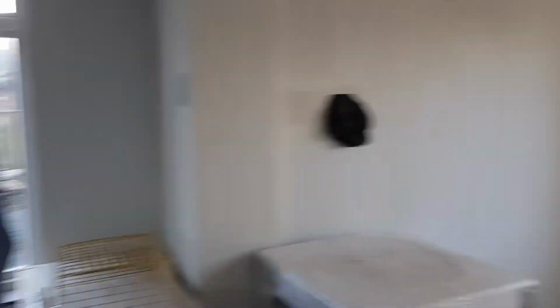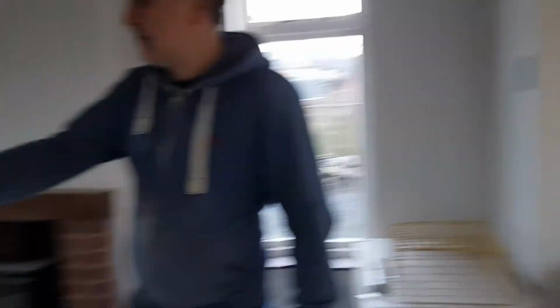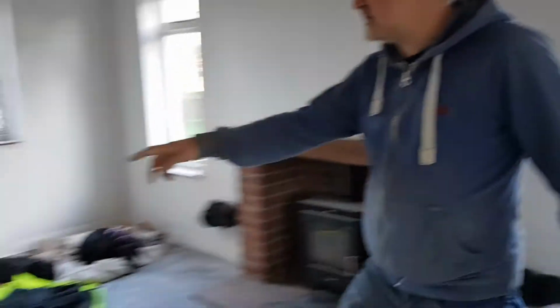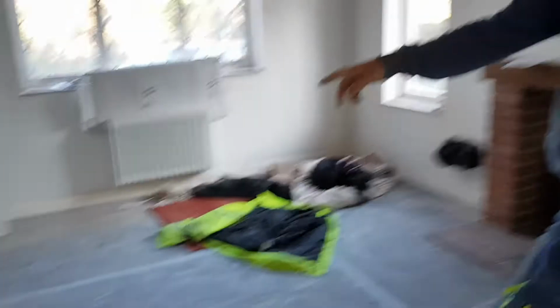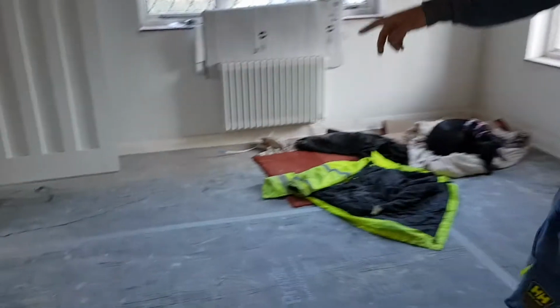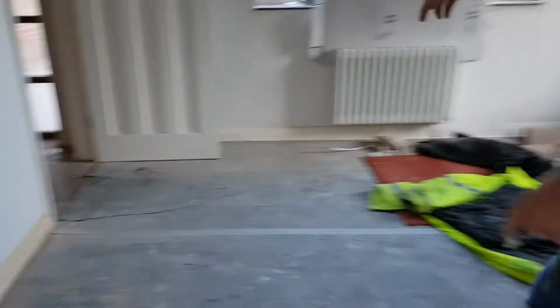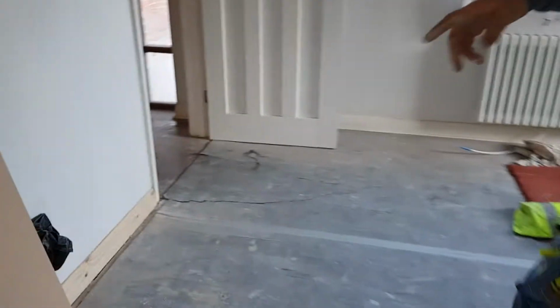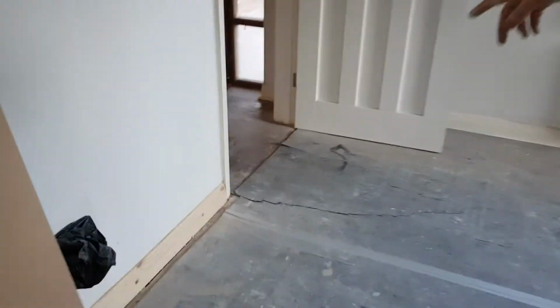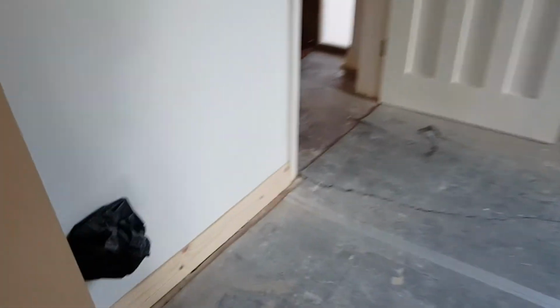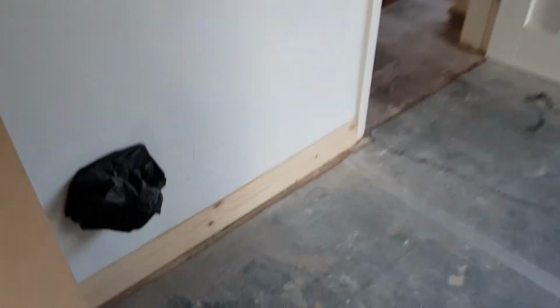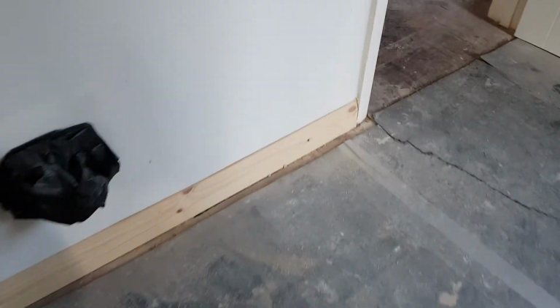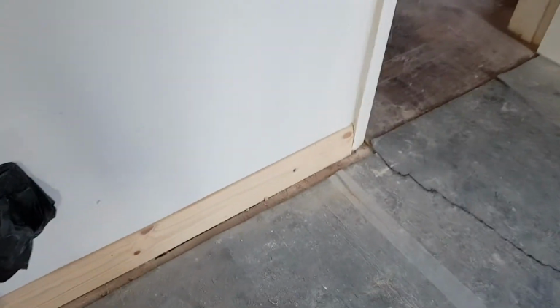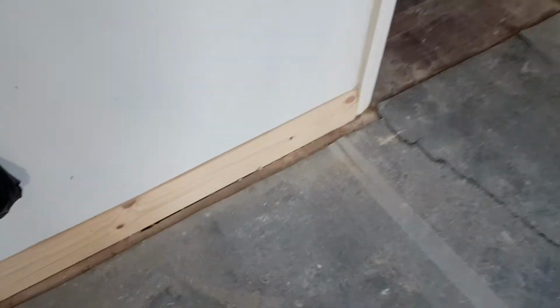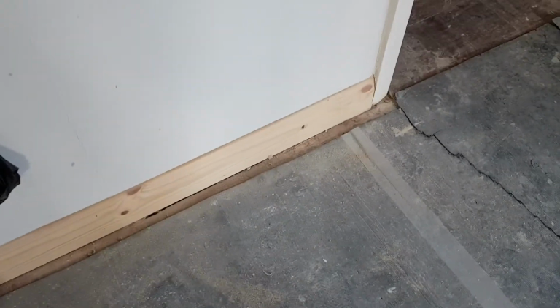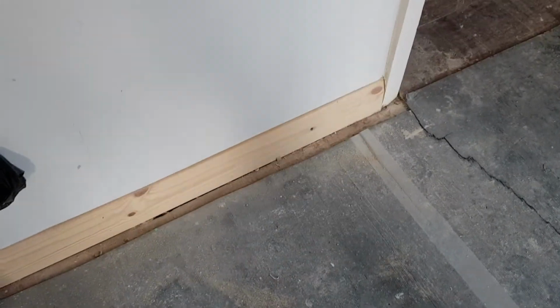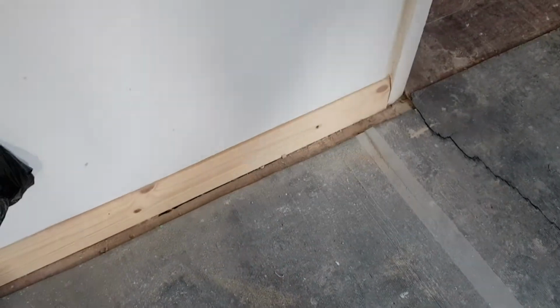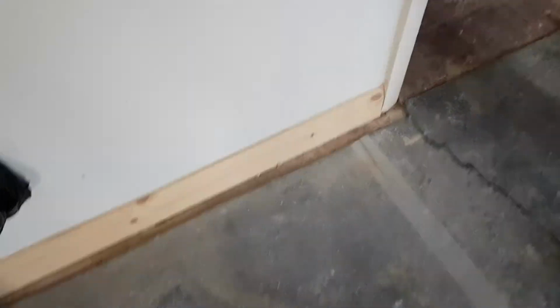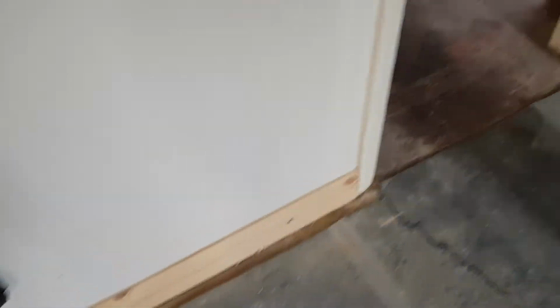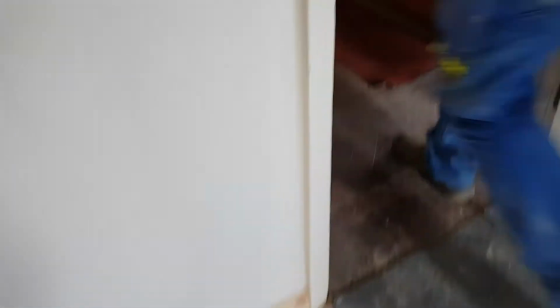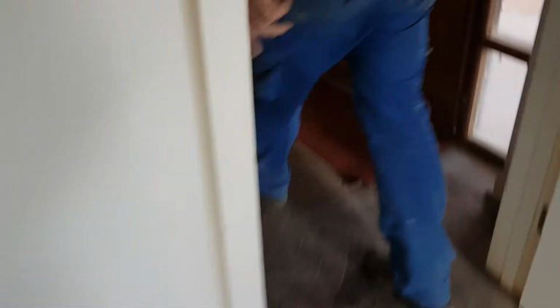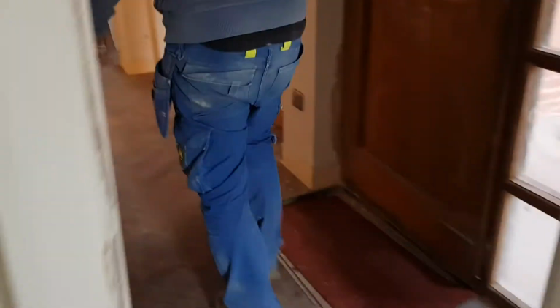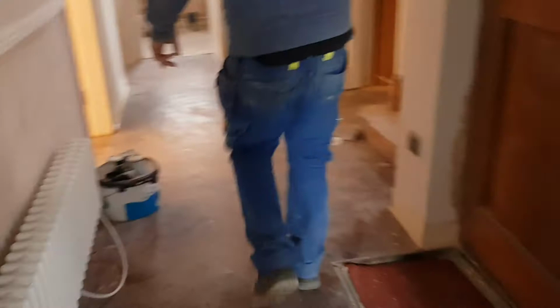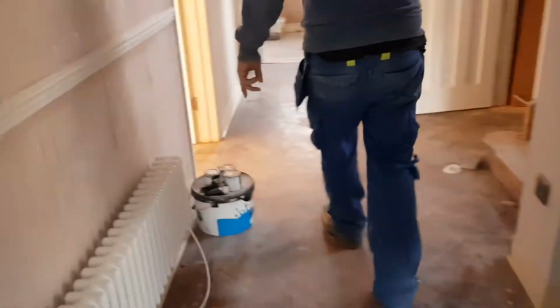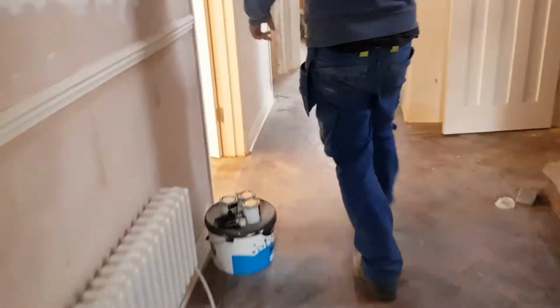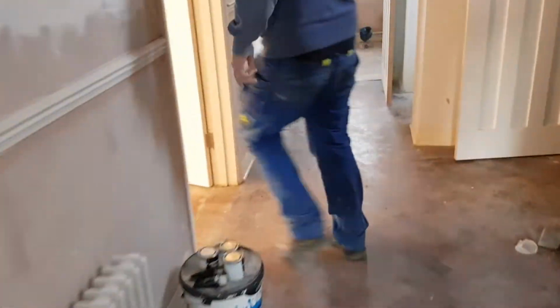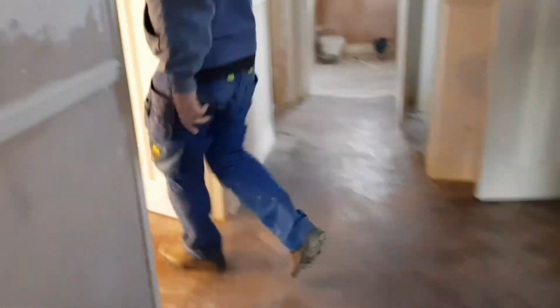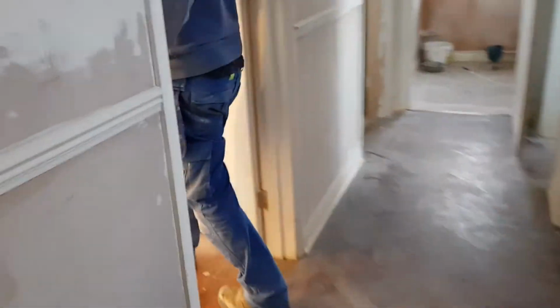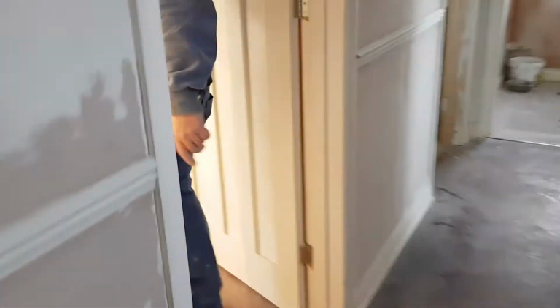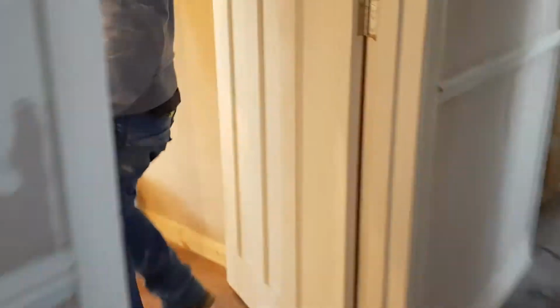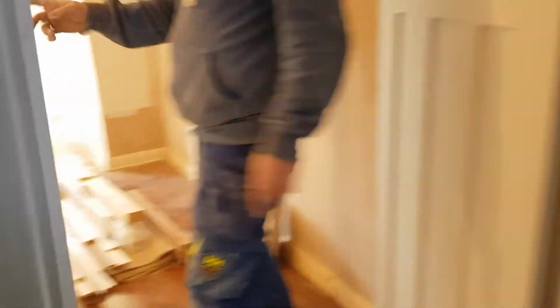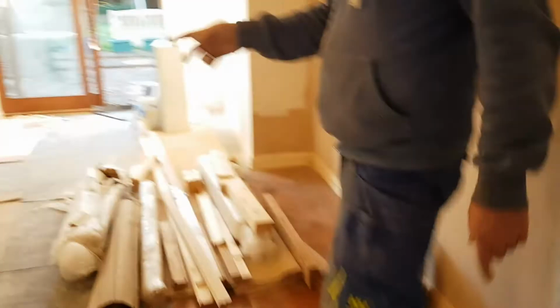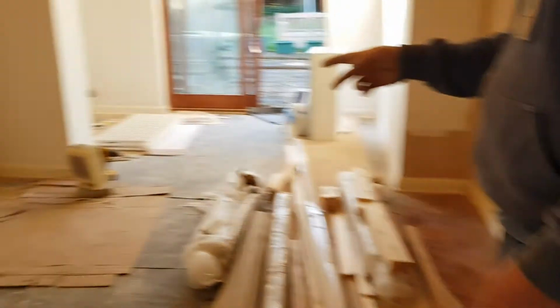There's a couple of bits of beading that I haven't done on skirtings yet. I'll get round to it during the week. Likewise in here.